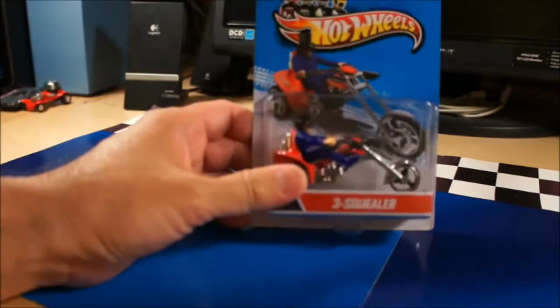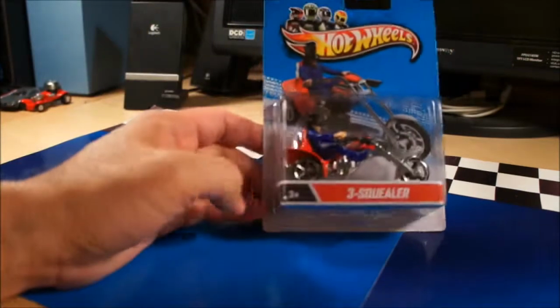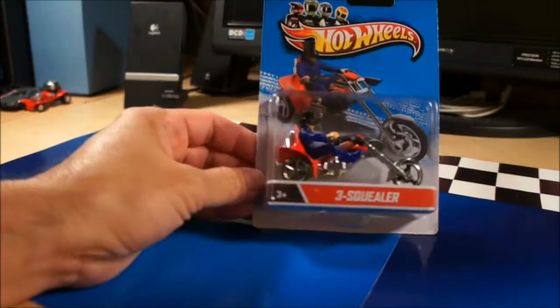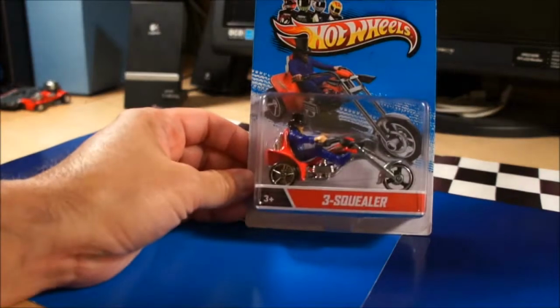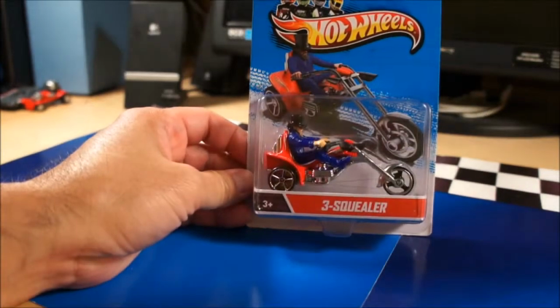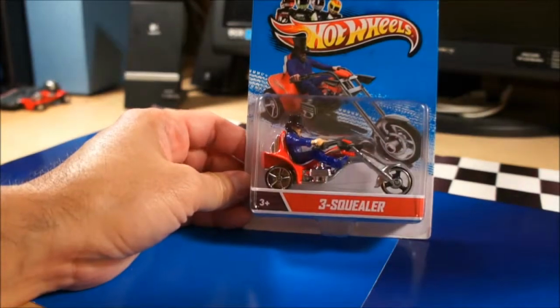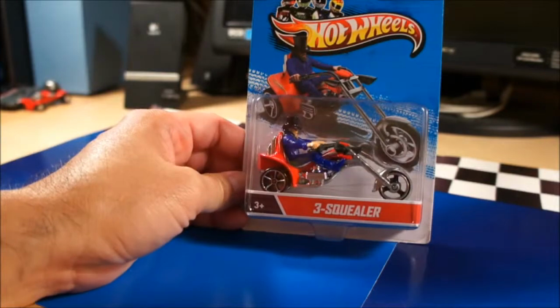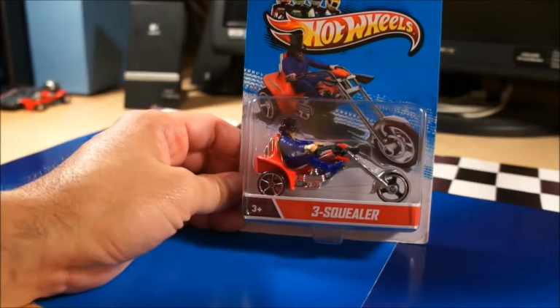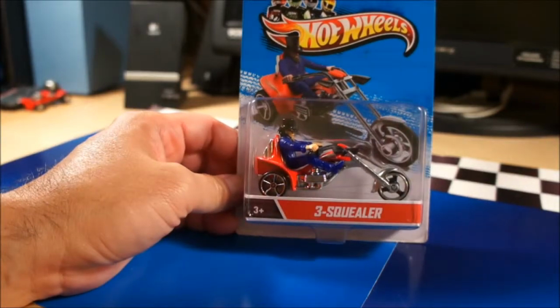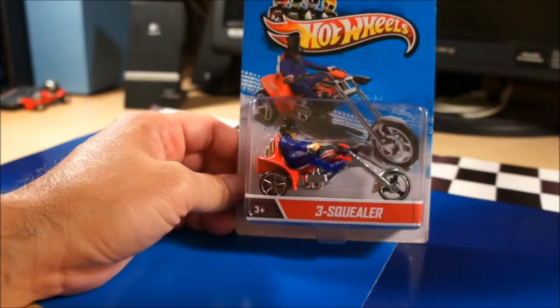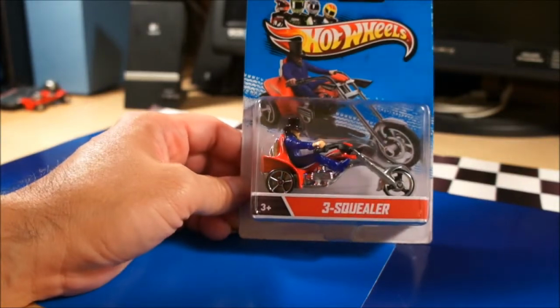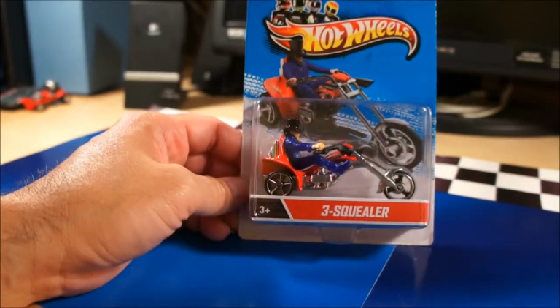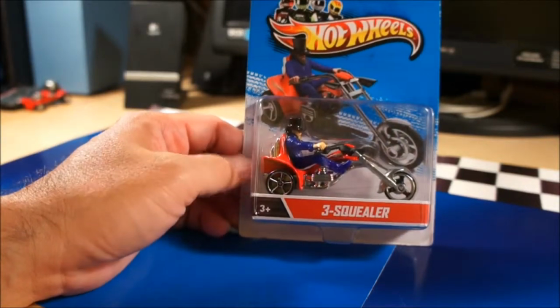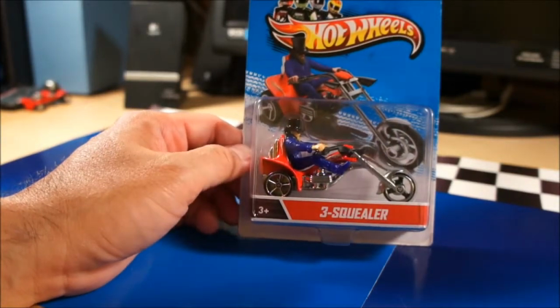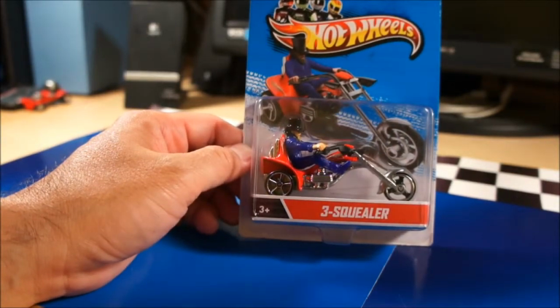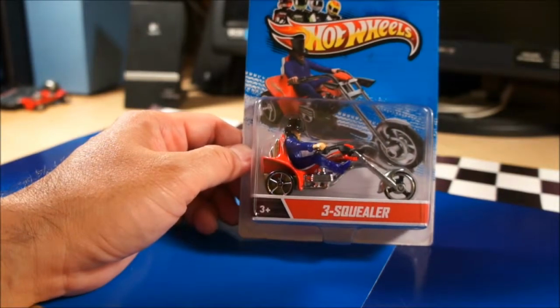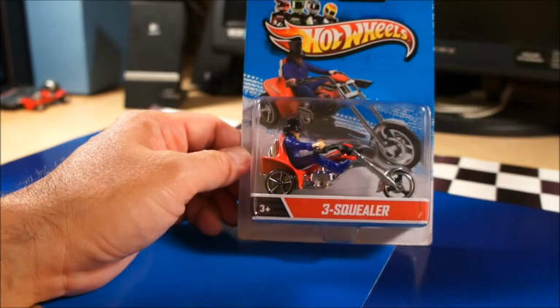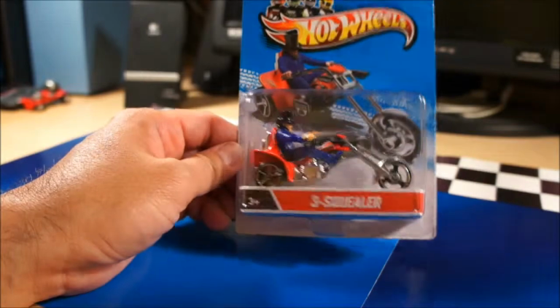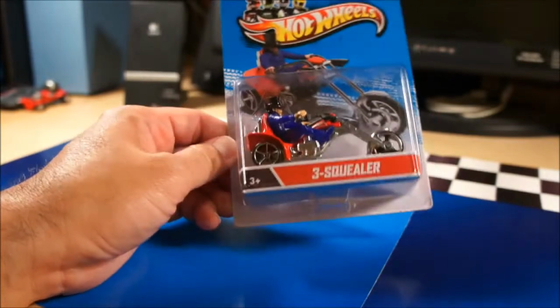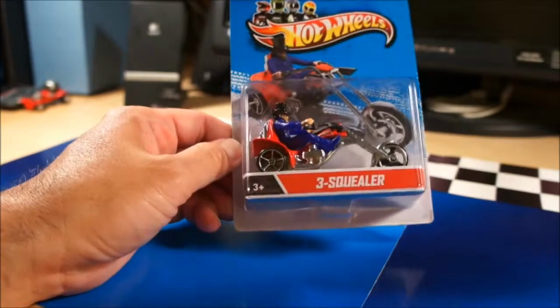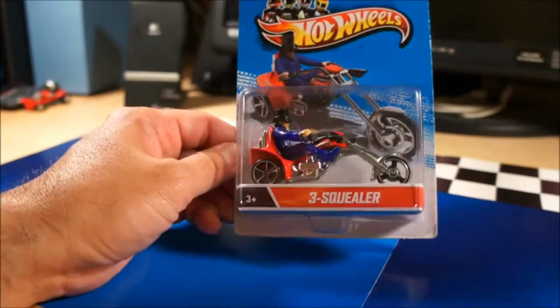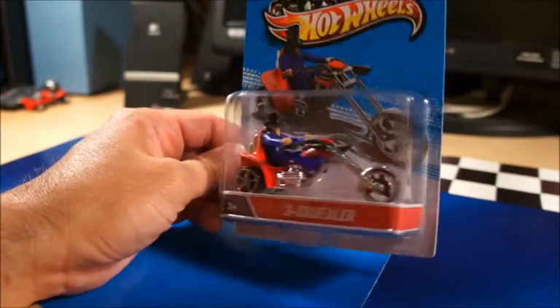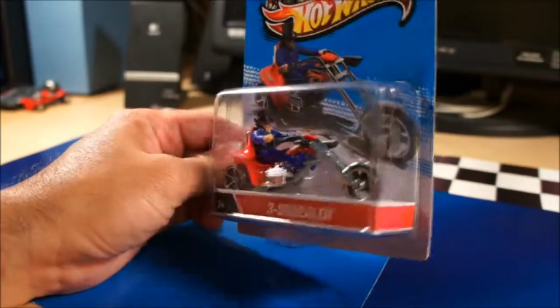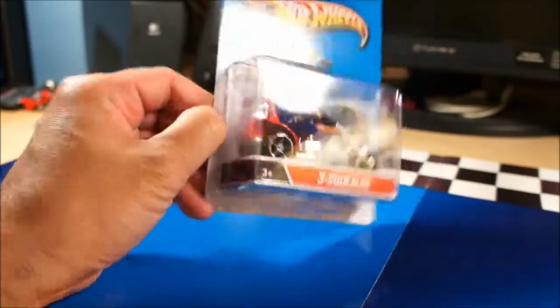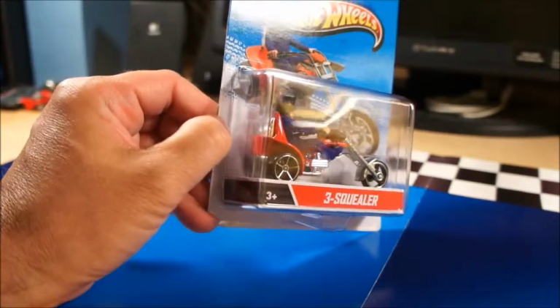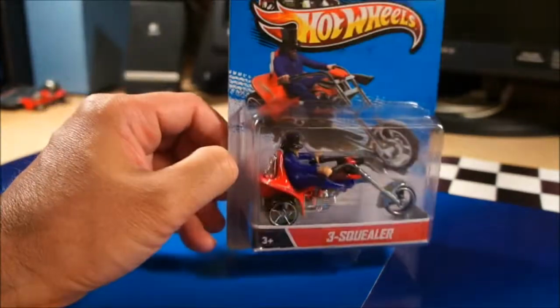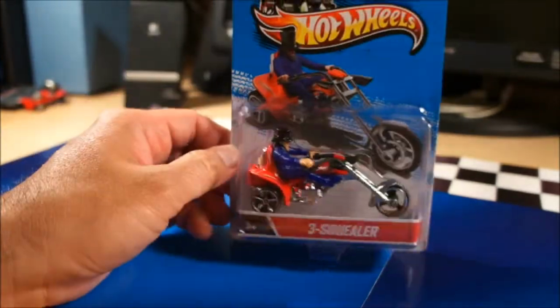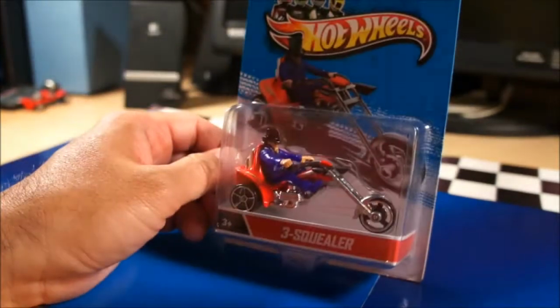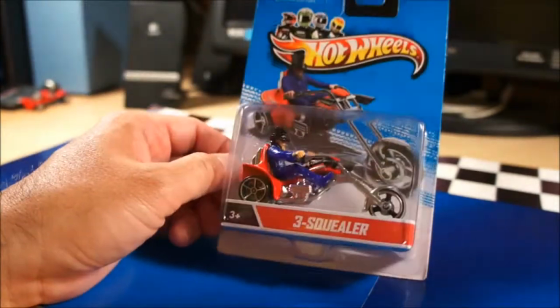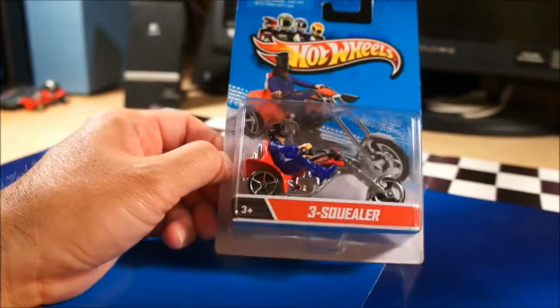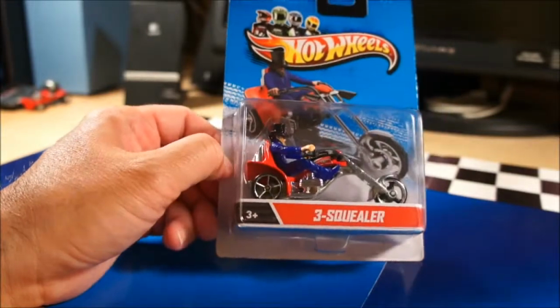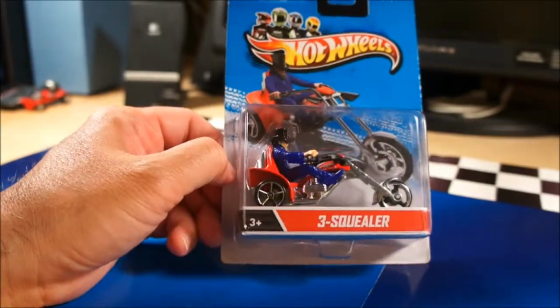Next, I have one or two of these — the Three Squealer. It's not considered a chase from the motorcycle line, but it is considered a hard to find, so I picked it up. I don't know if I'm gonna keep it or trade it off — we'll see.